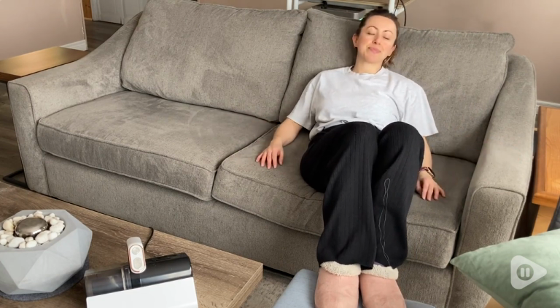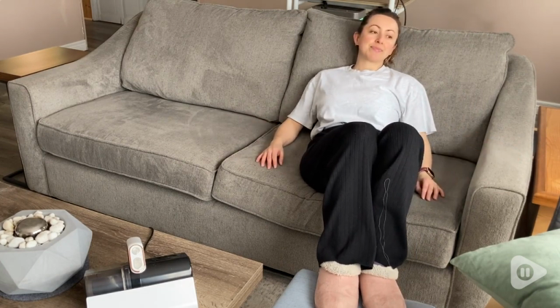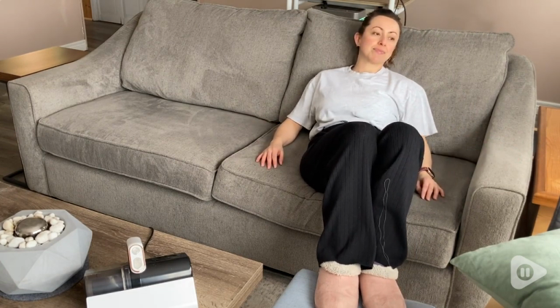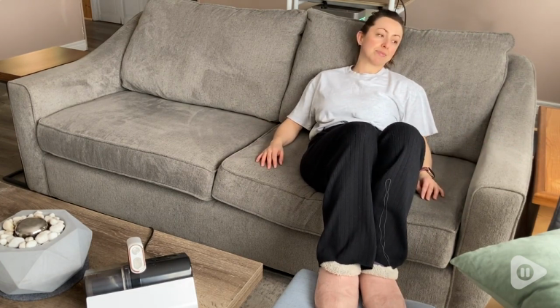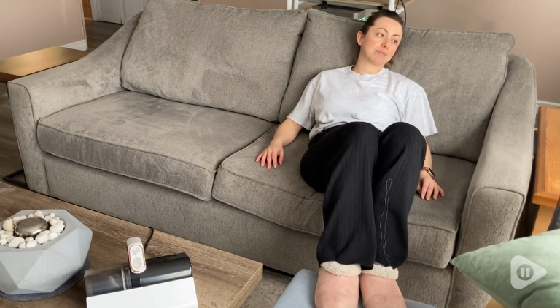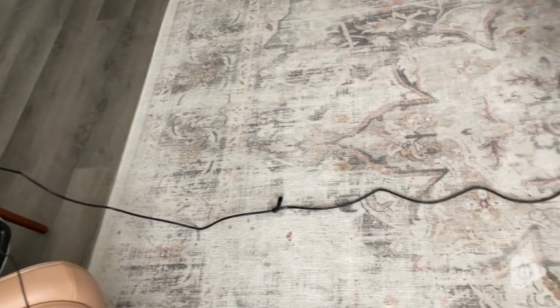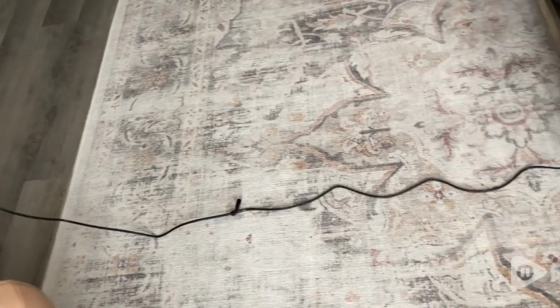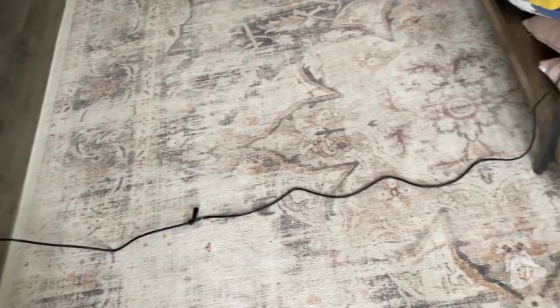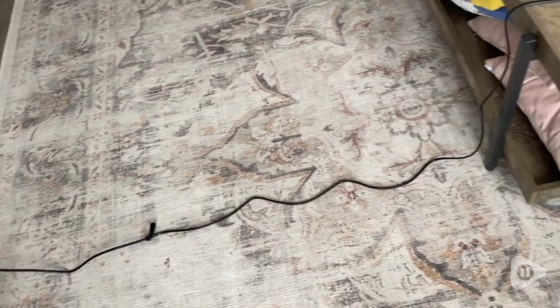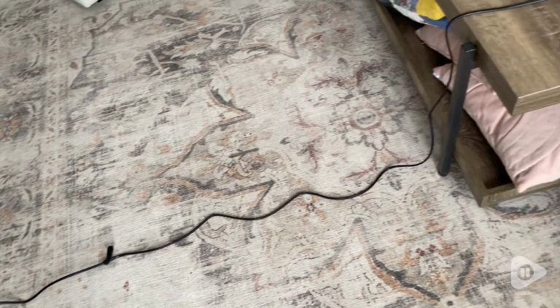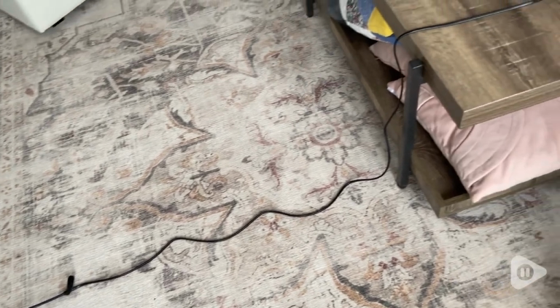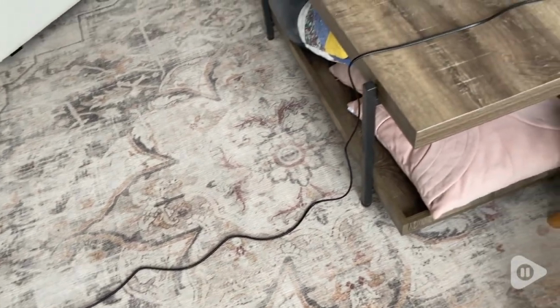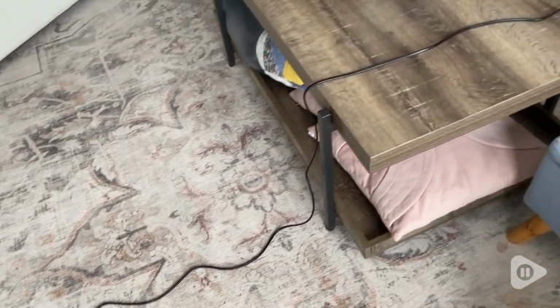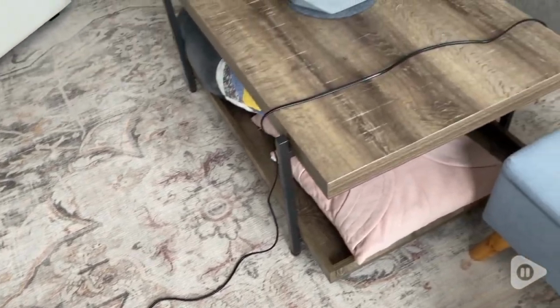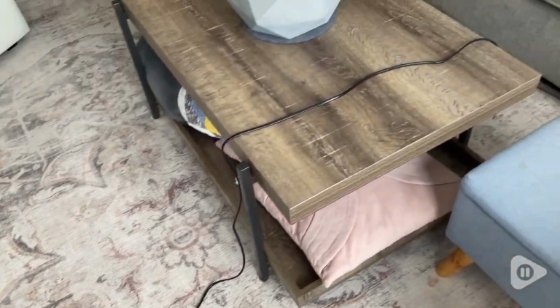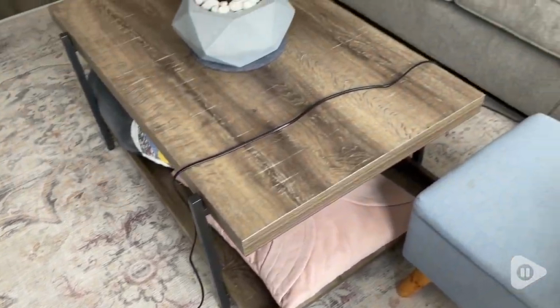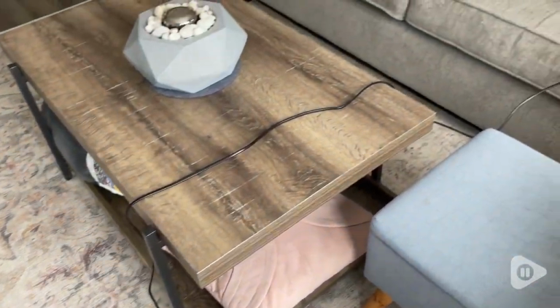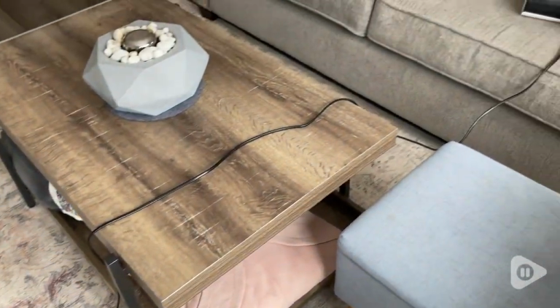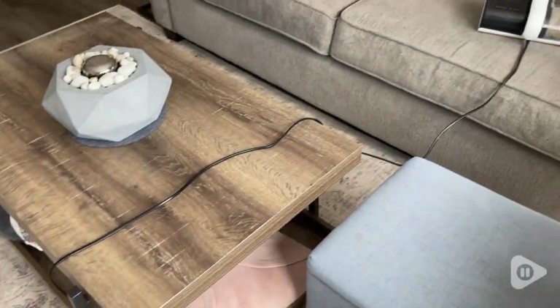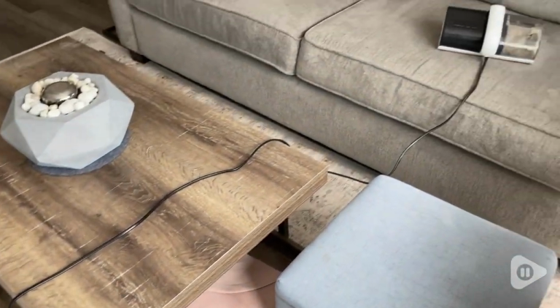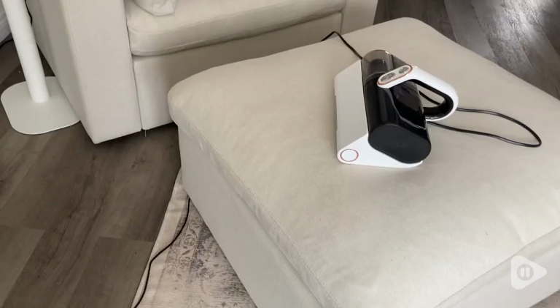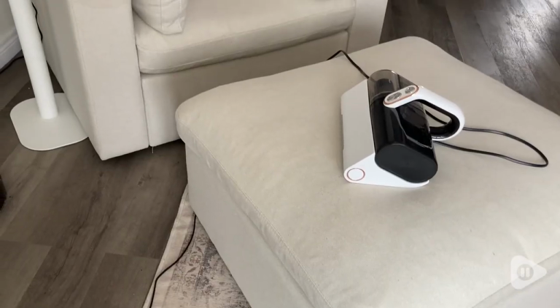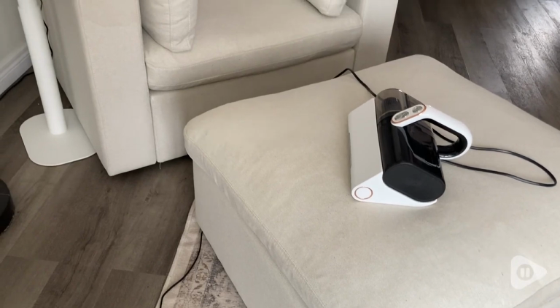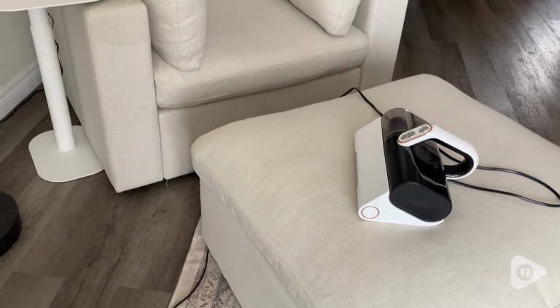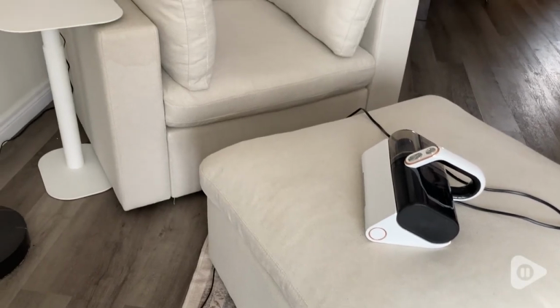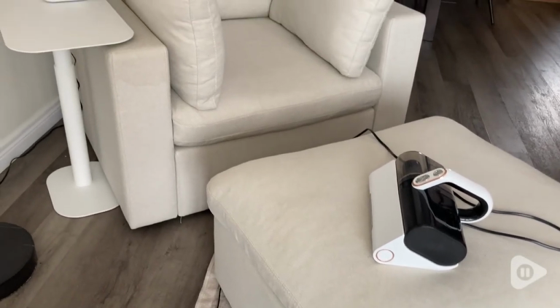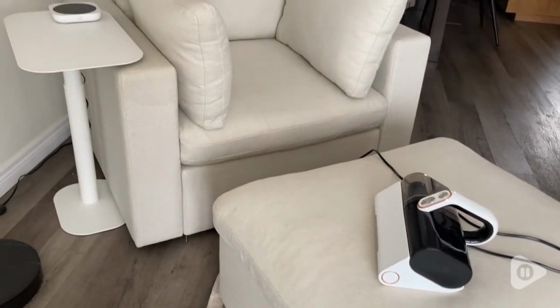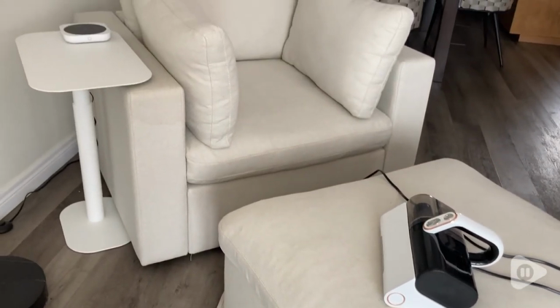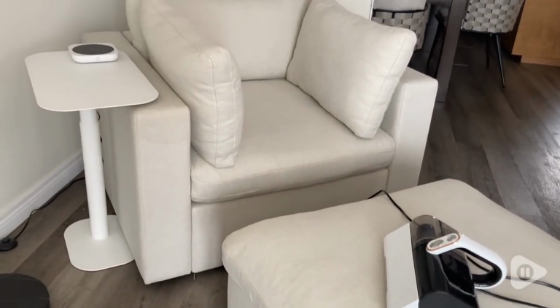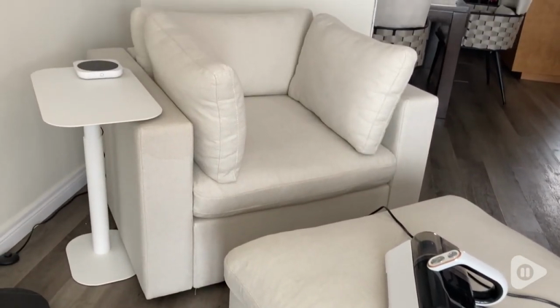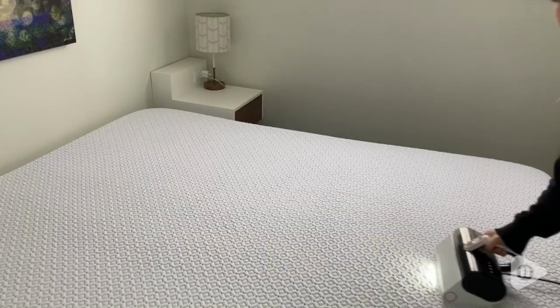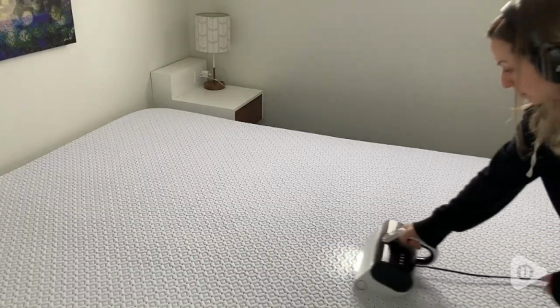A couple of other really thoughtful features: it has a really long cord, so I don't feel like I have to fuss around and try to plug it in different places while I'm using it. It's small and compact and really easy to store away for later use.